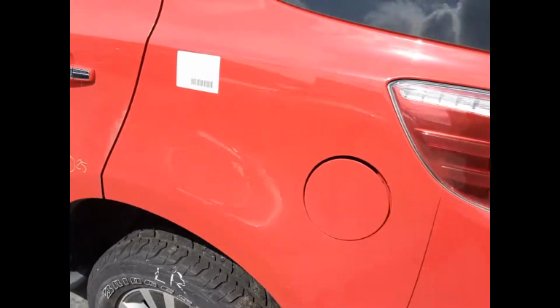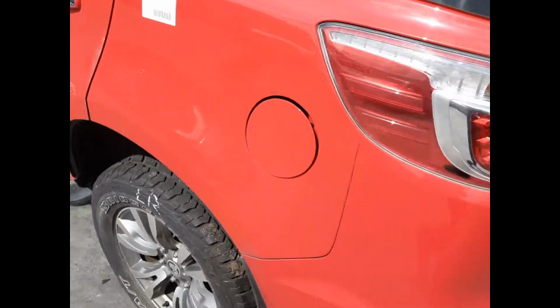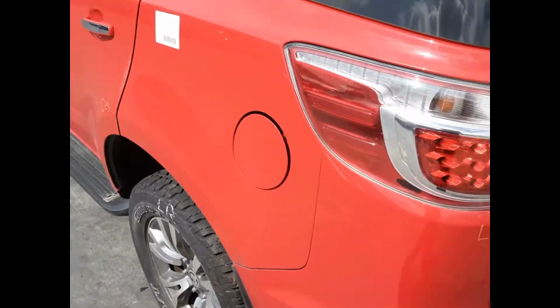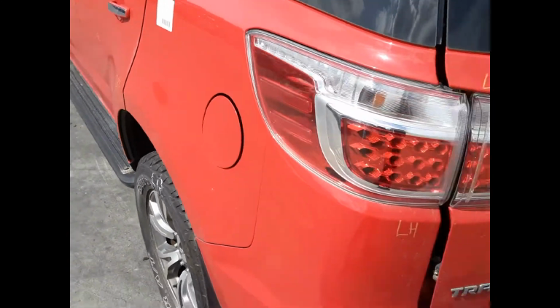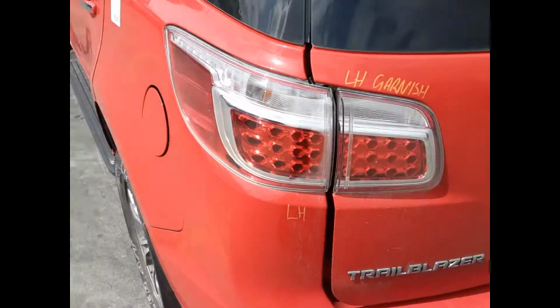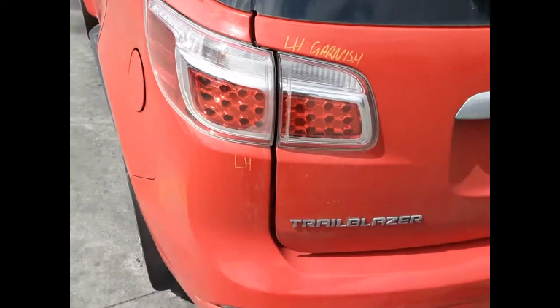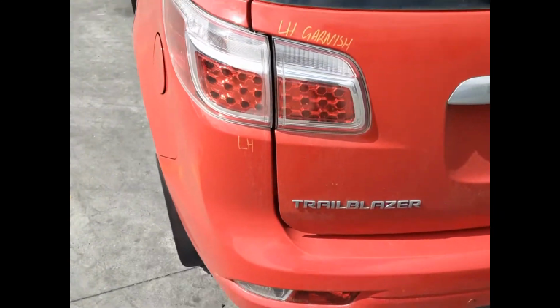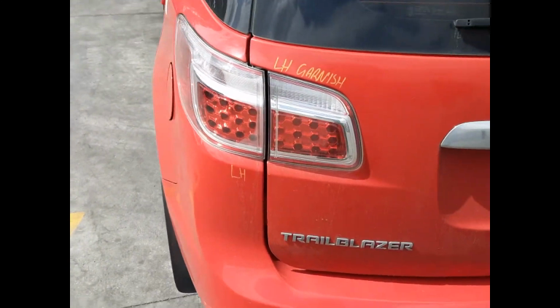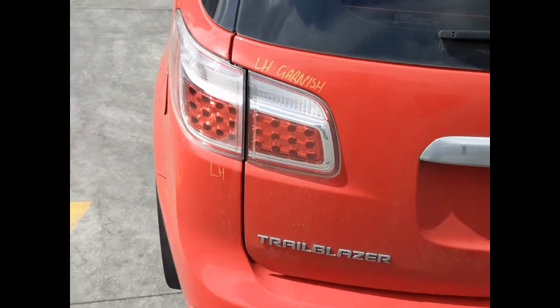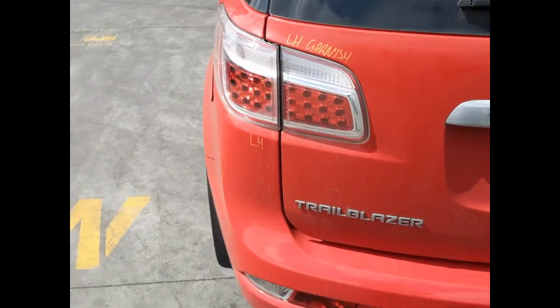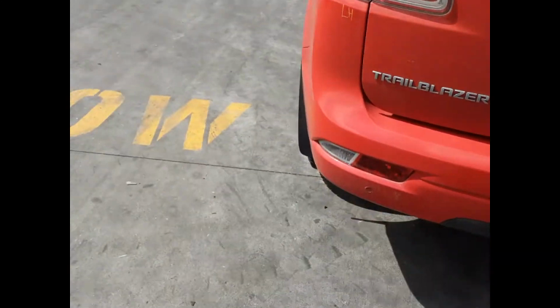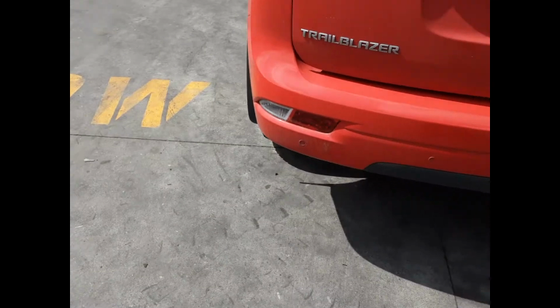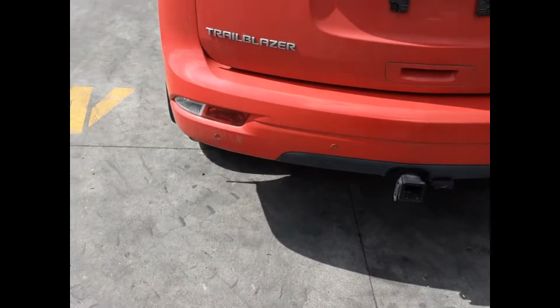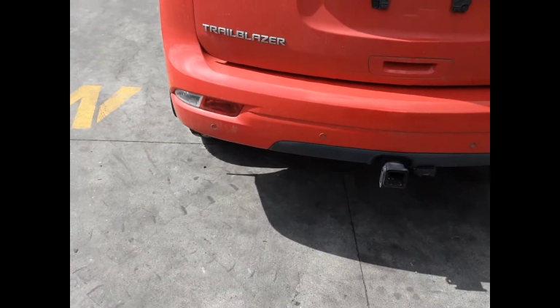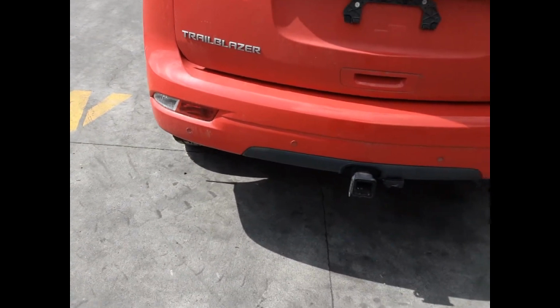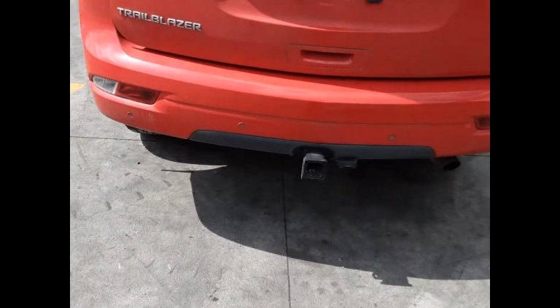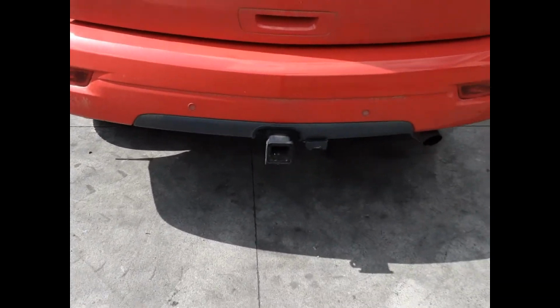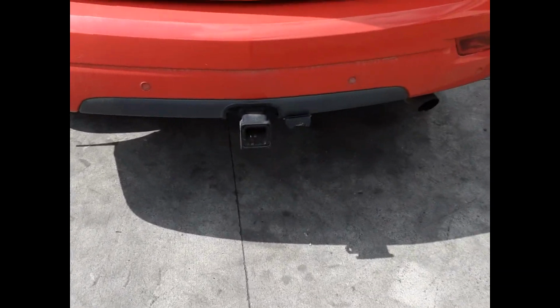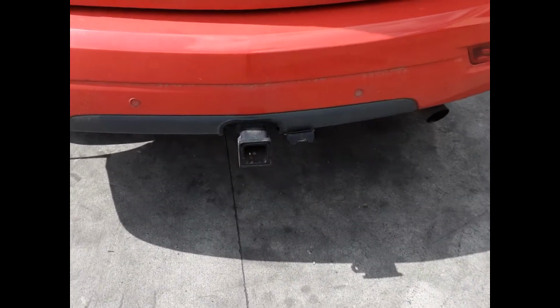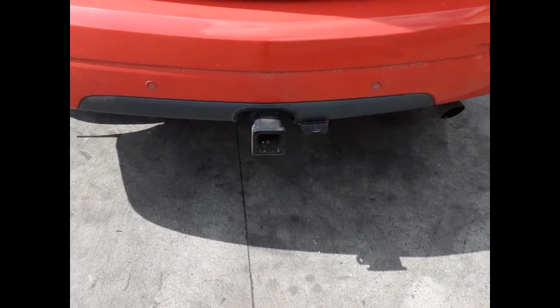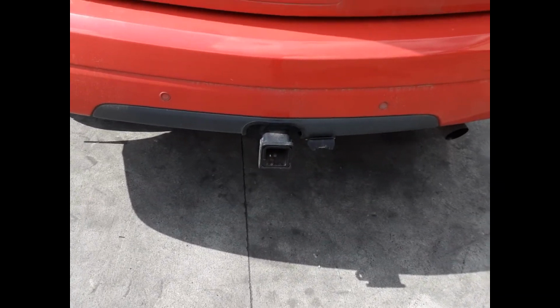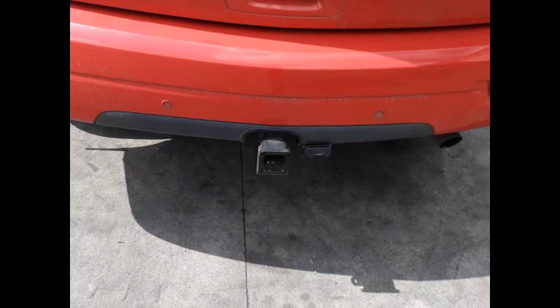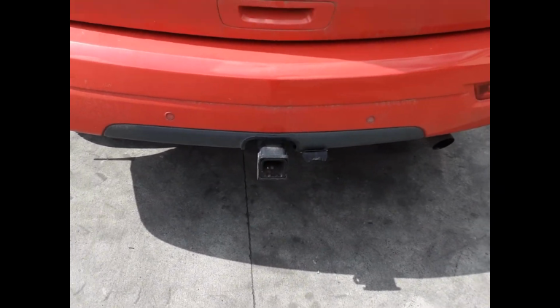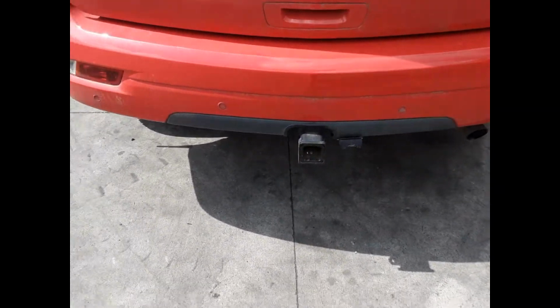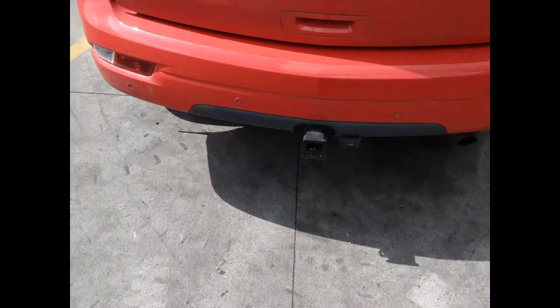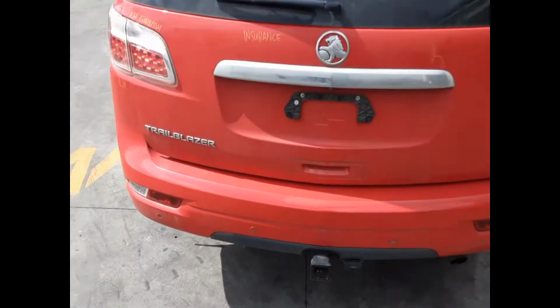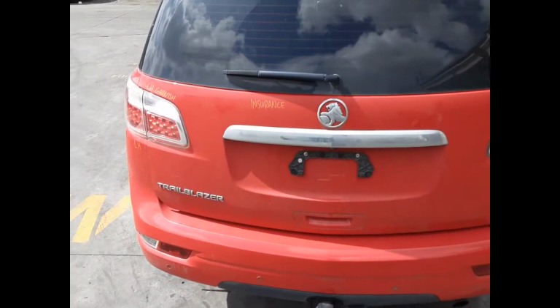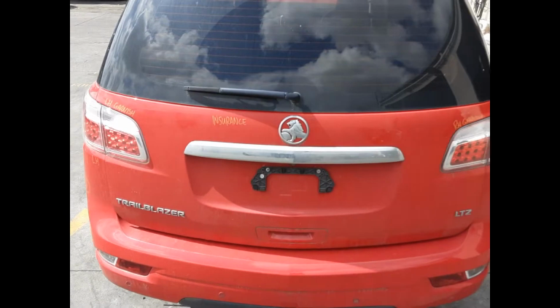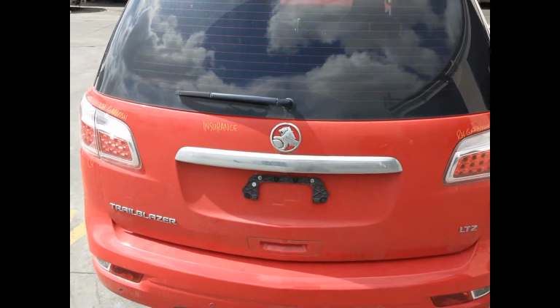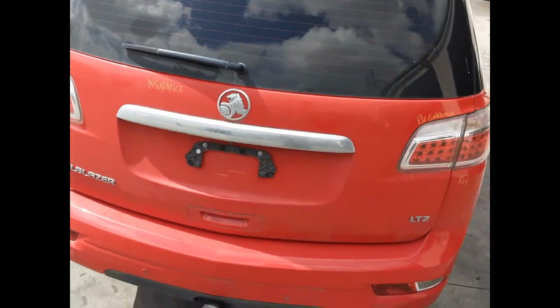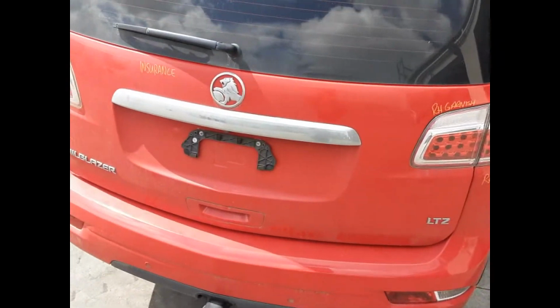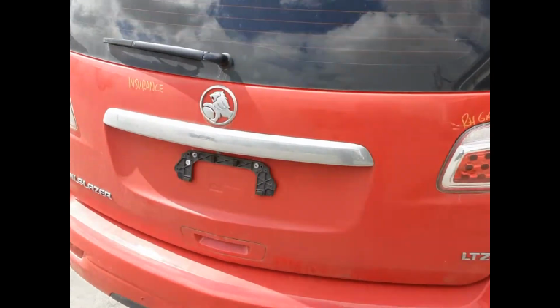We have the left LED taillight, left LED garnish, tidy rear bumper cover, factory fitted towbar supplied with all bolts, brackets, loom and module. Tailgate appears to have no damage, non-spoiler type.